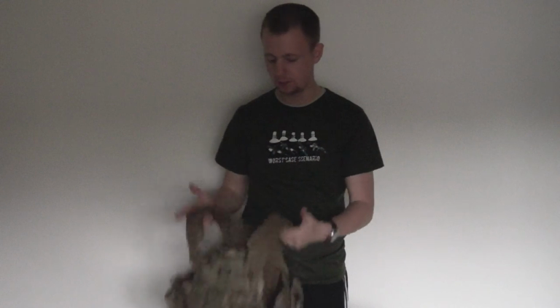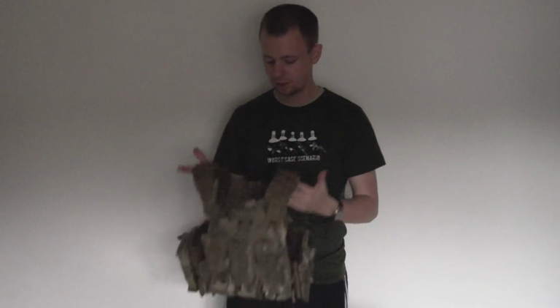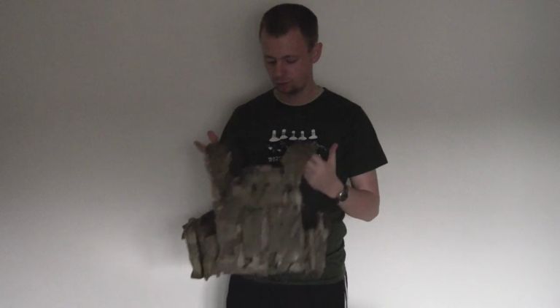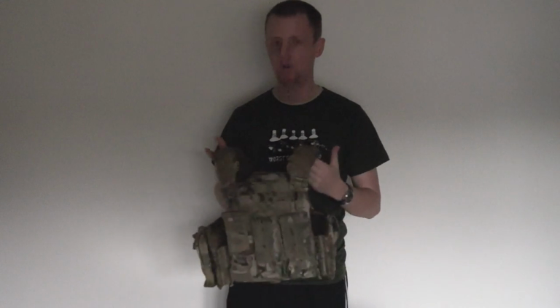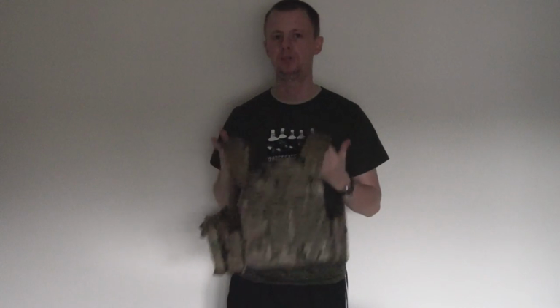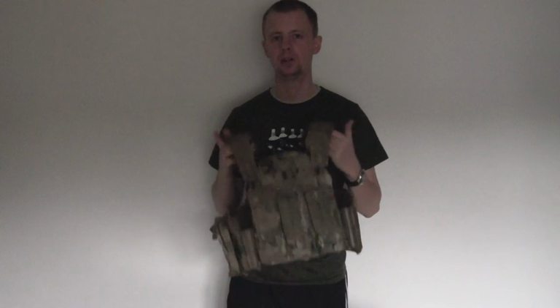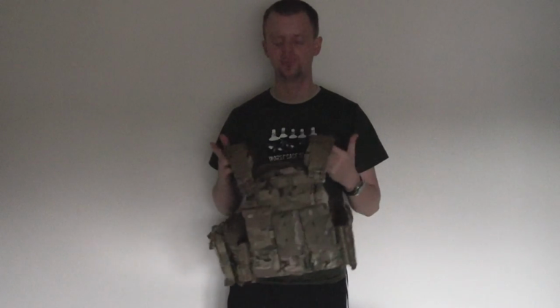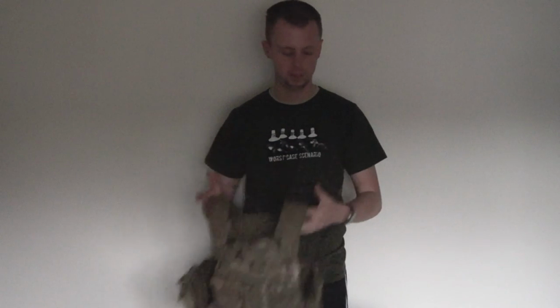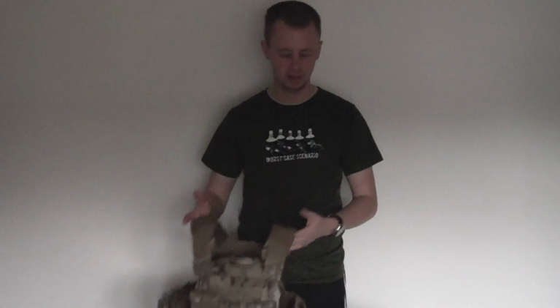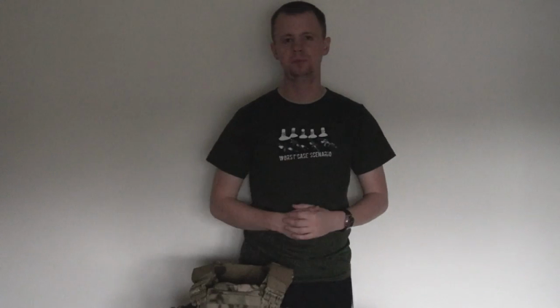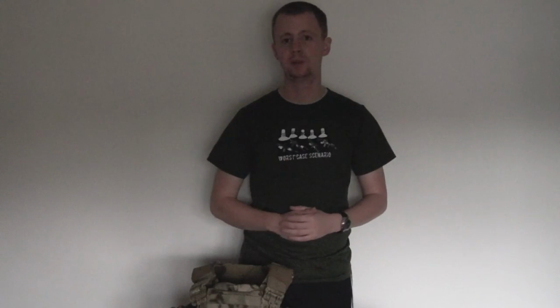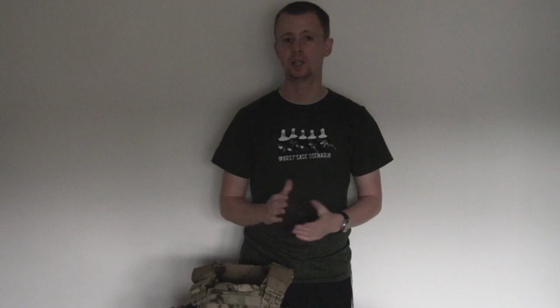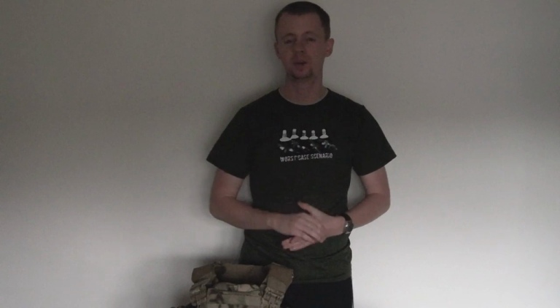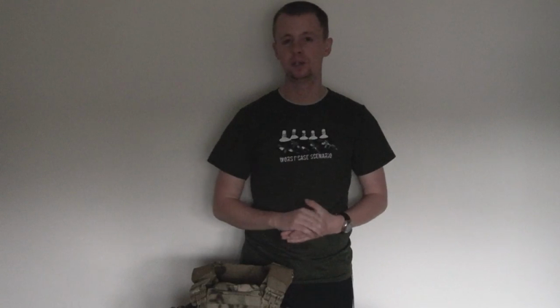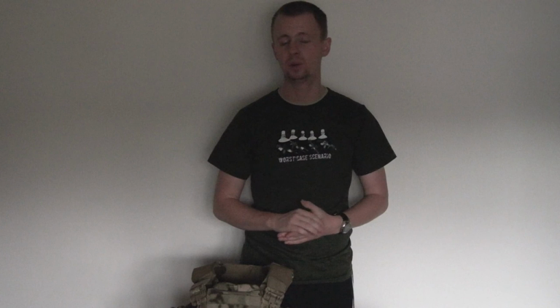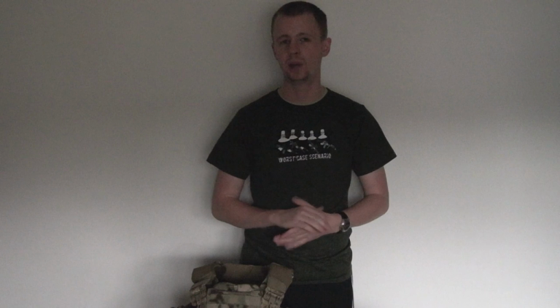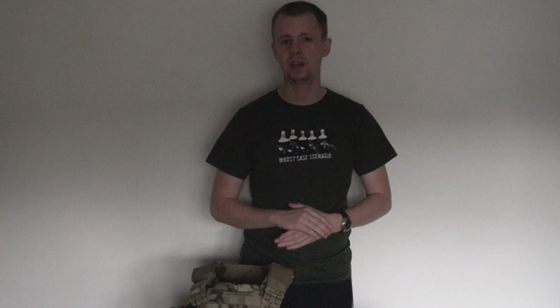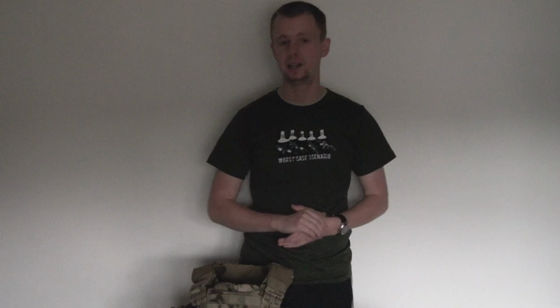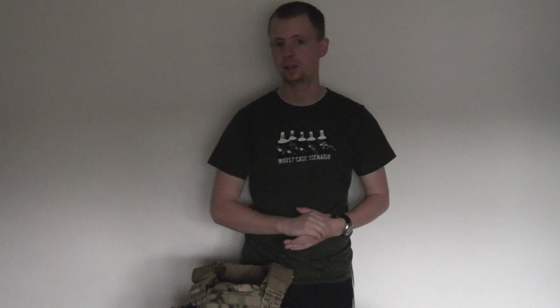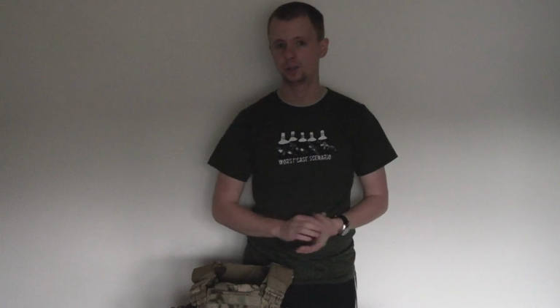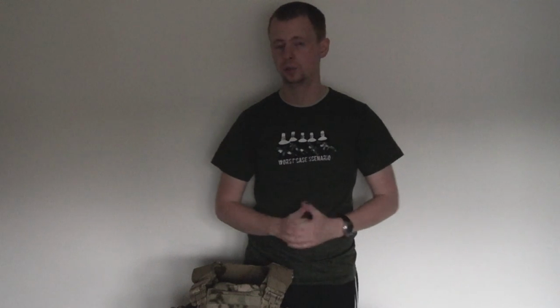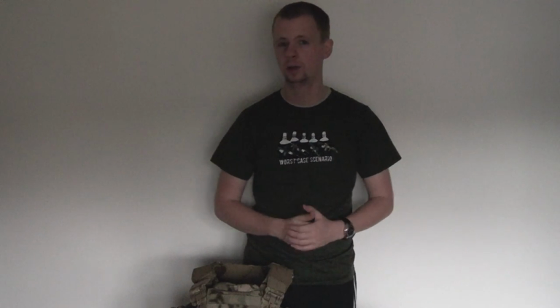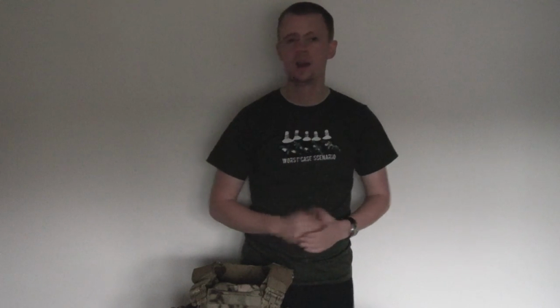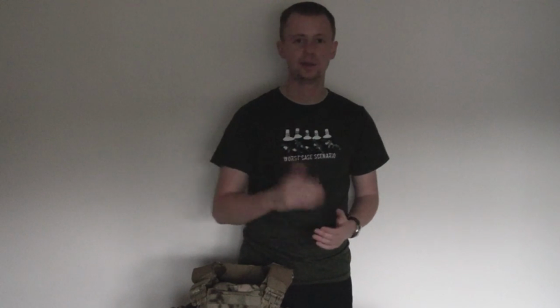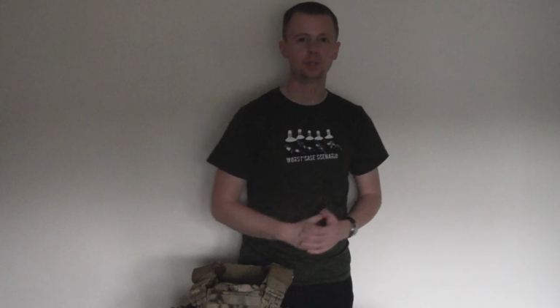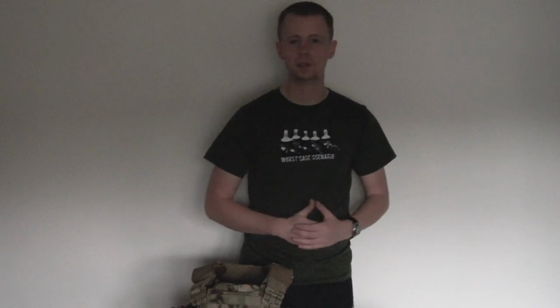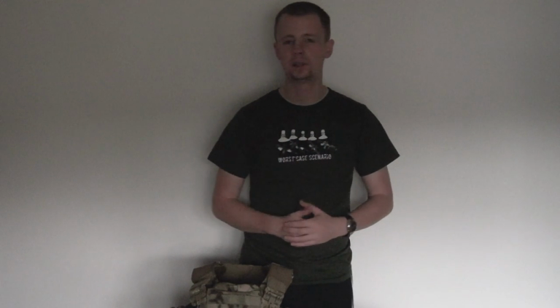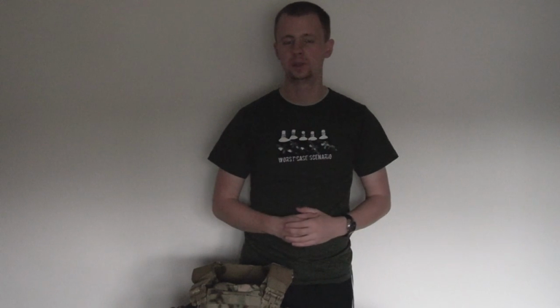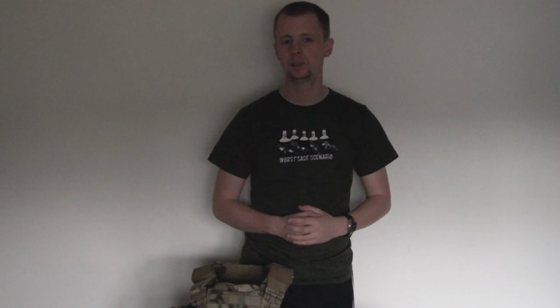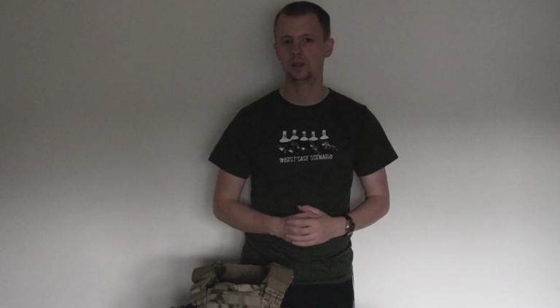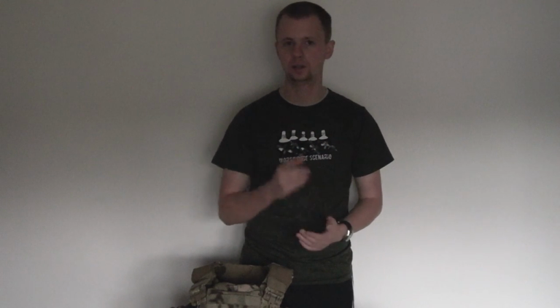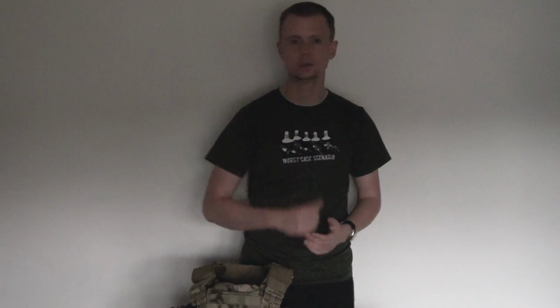Really impressive technology from First Spear there. If you want to check out their website, I'll put a link down in the description below. Thank you for watching guys, as always, and I'll see you next time.